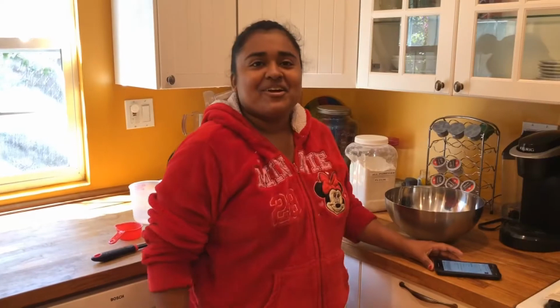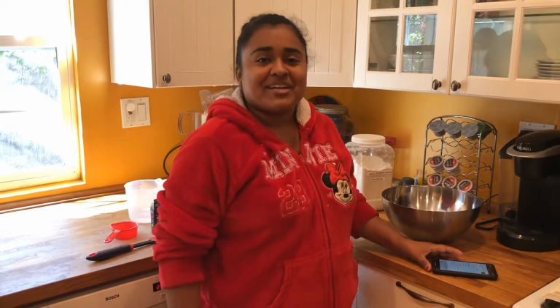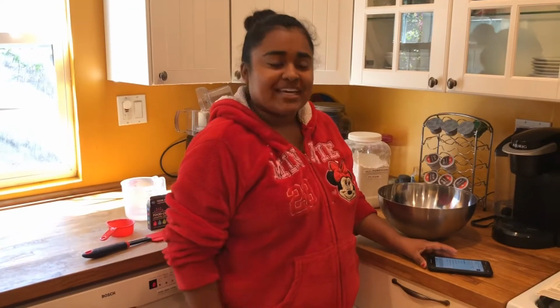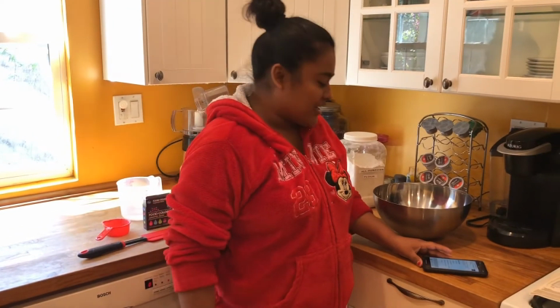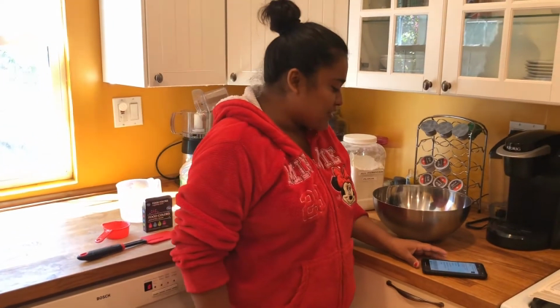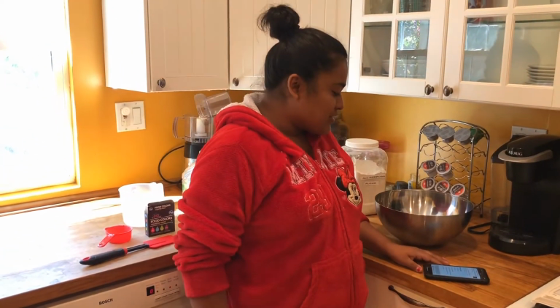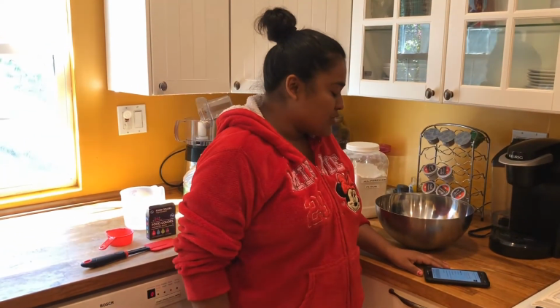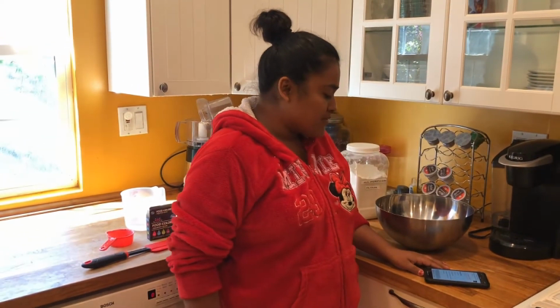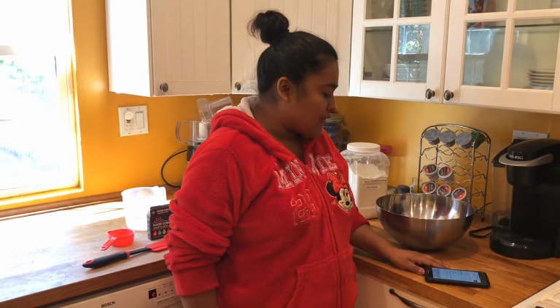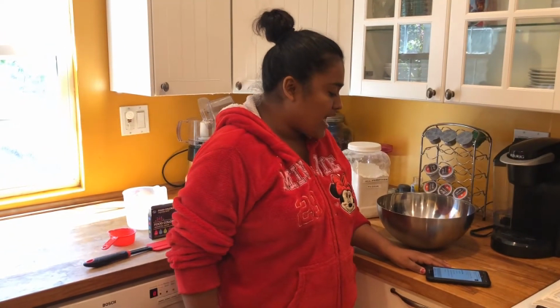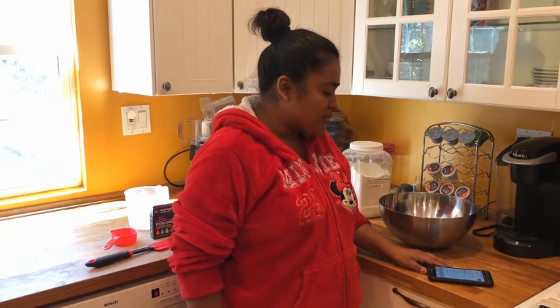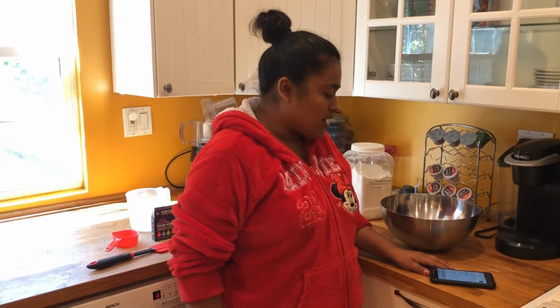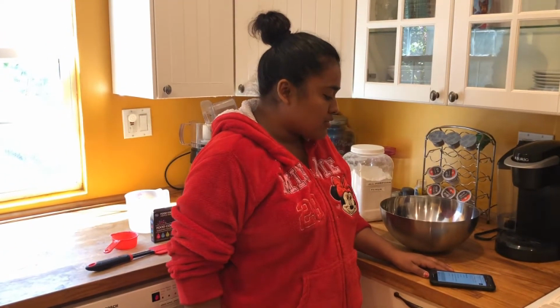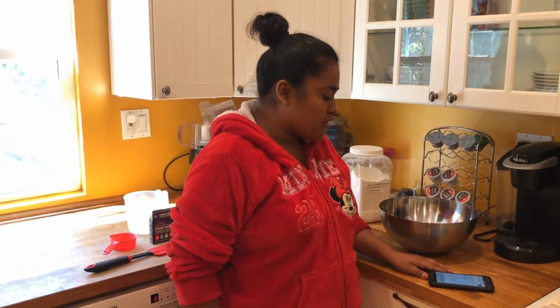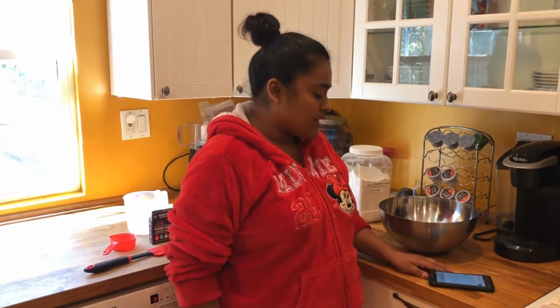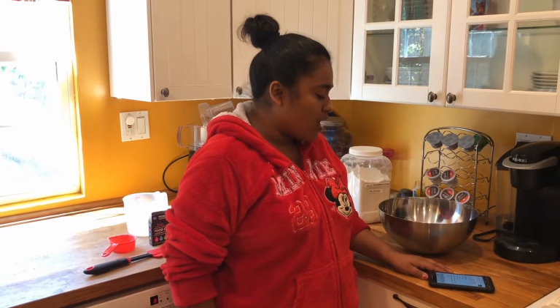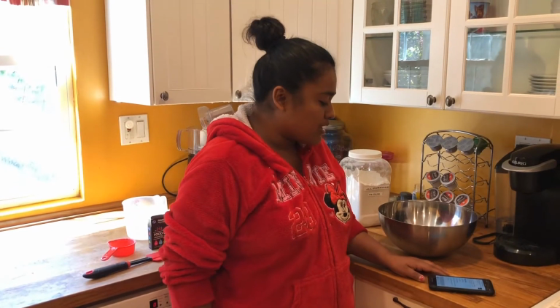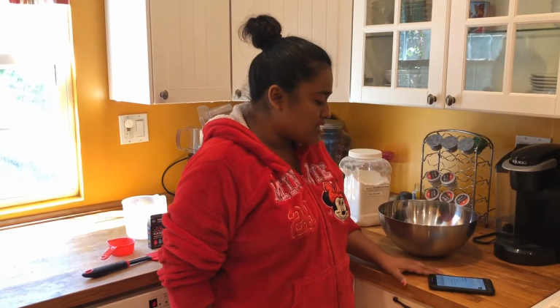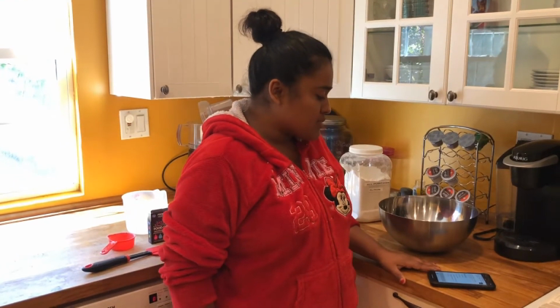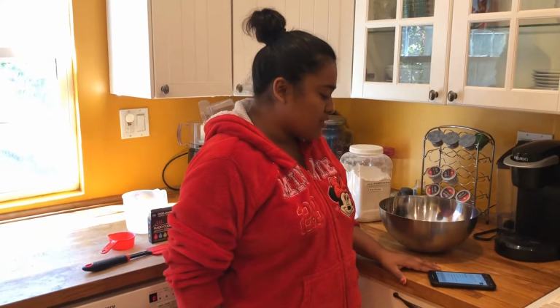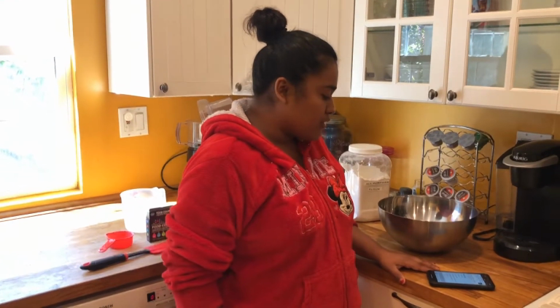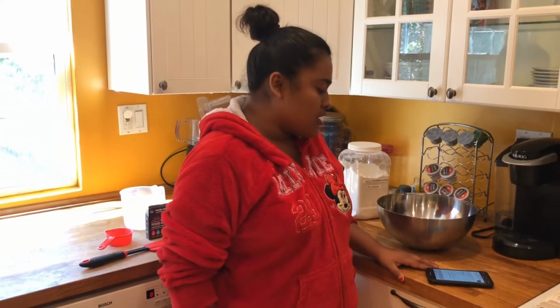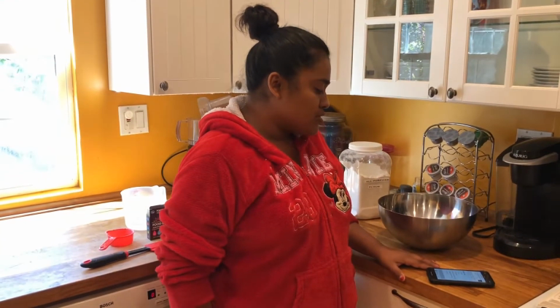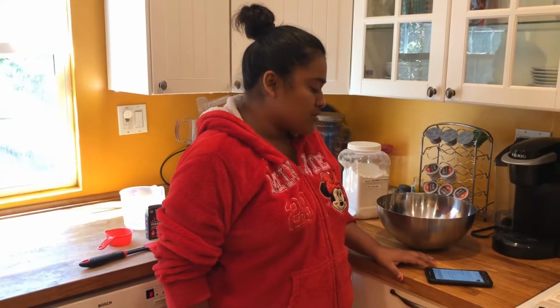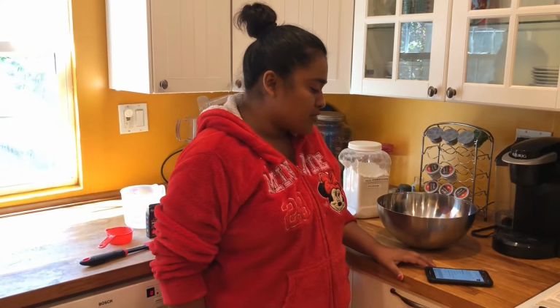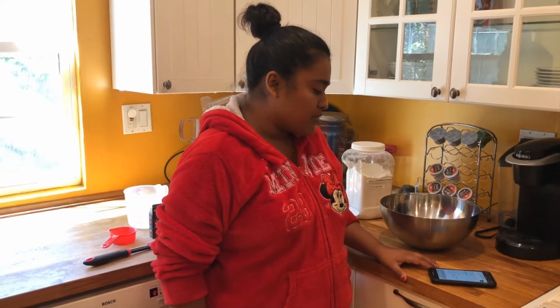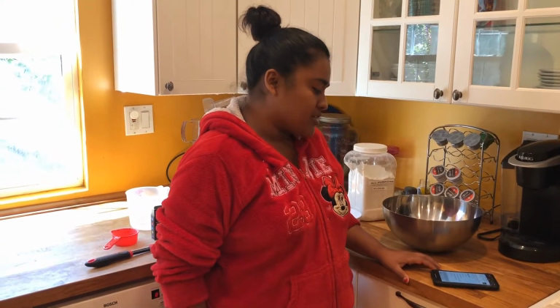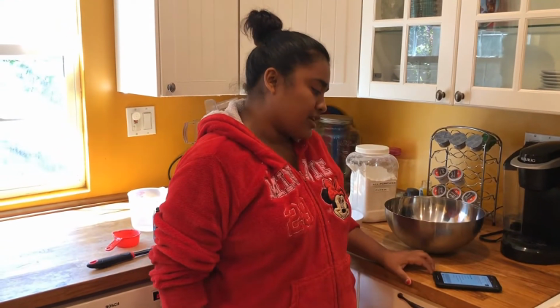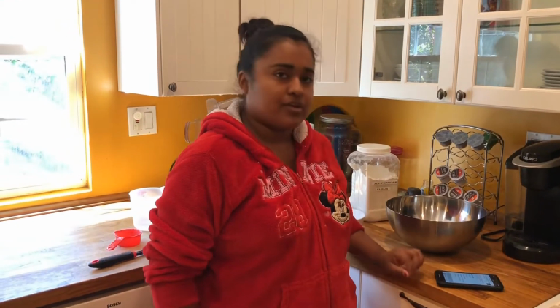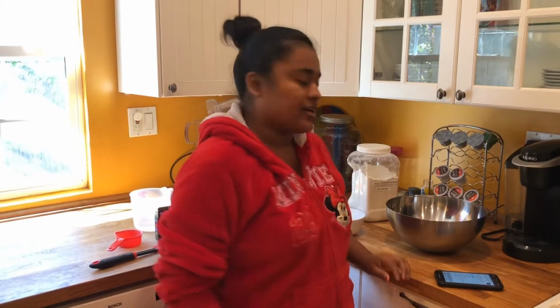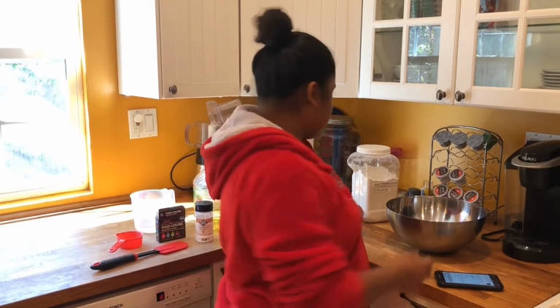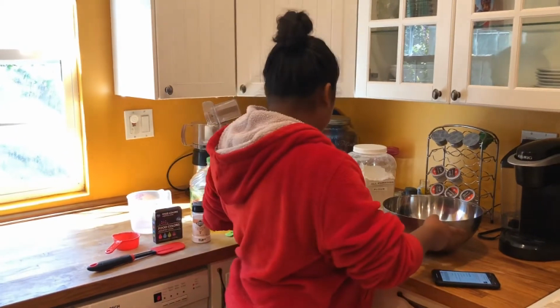We're going to be making play-doh. For this you need two cups of flour, half cup of salt, three-fourths of a cup of hot water, one tablespoon of cooking oil, two tablespoons of cream of tartar, and food coloring.